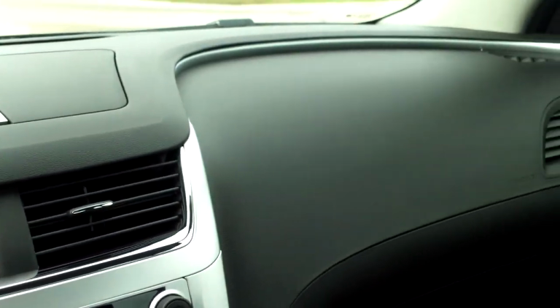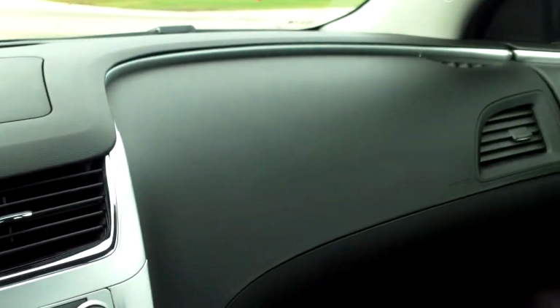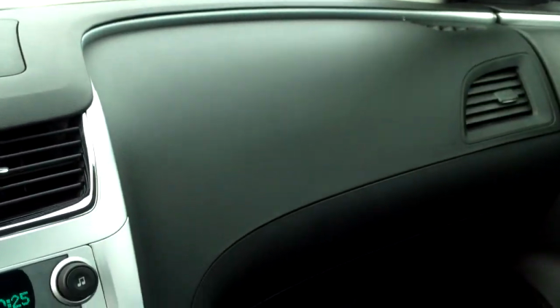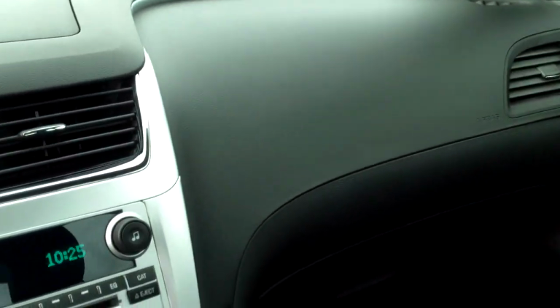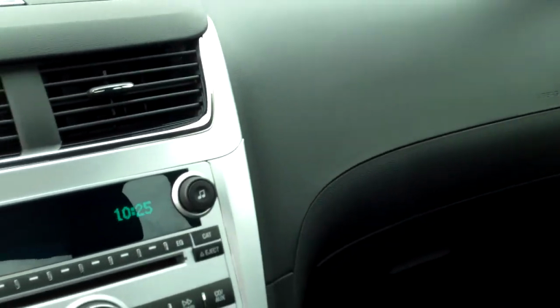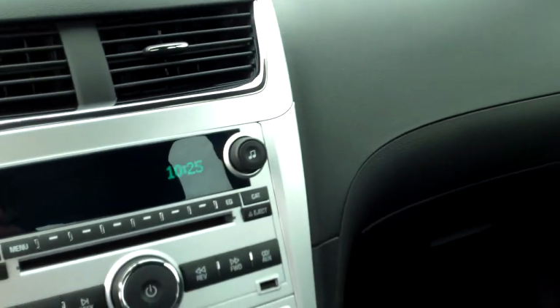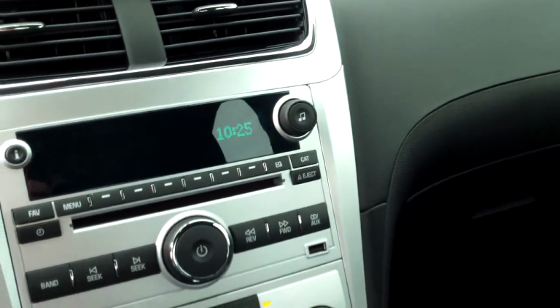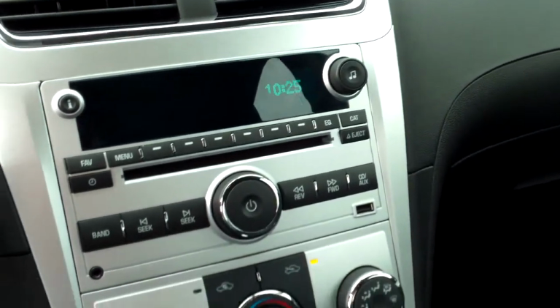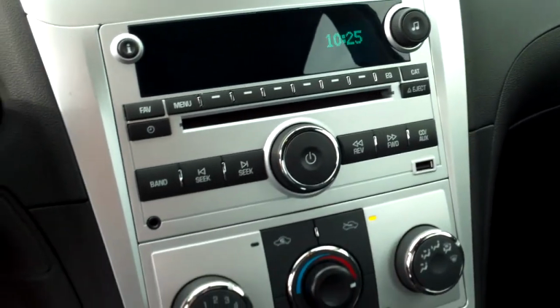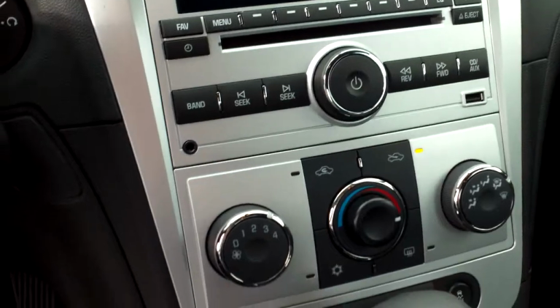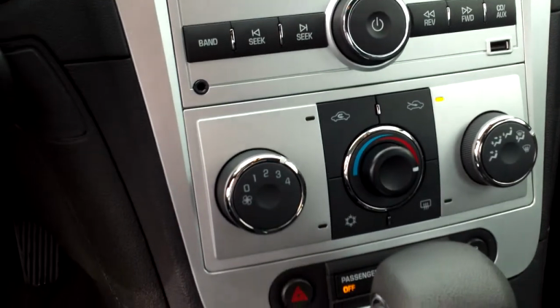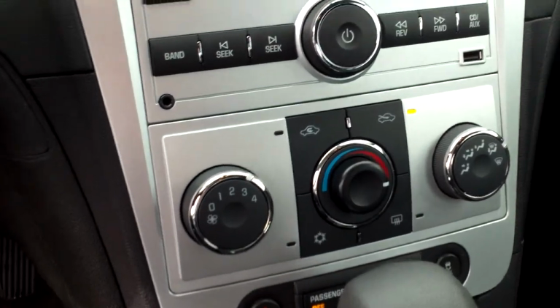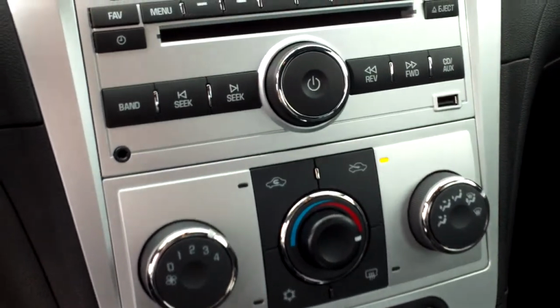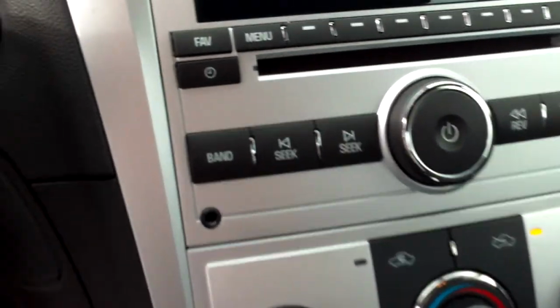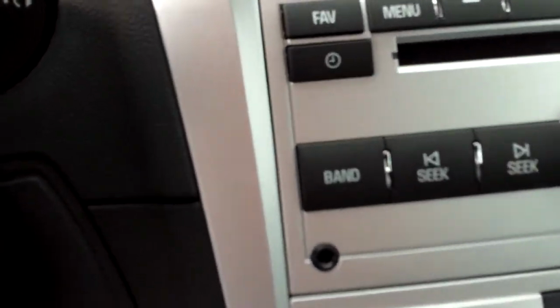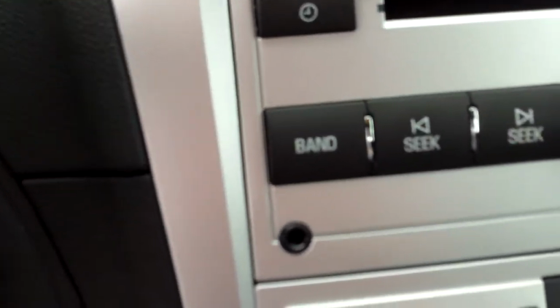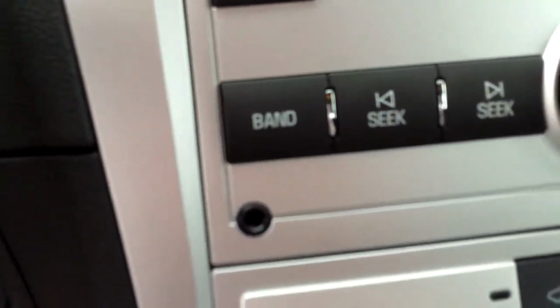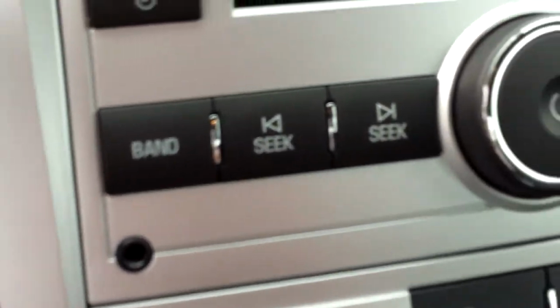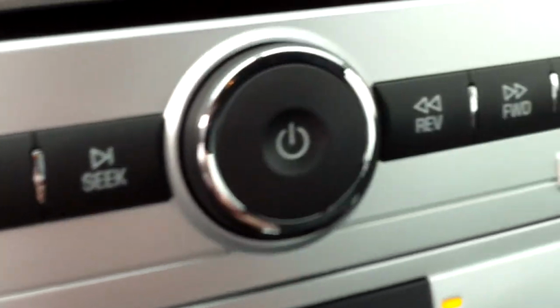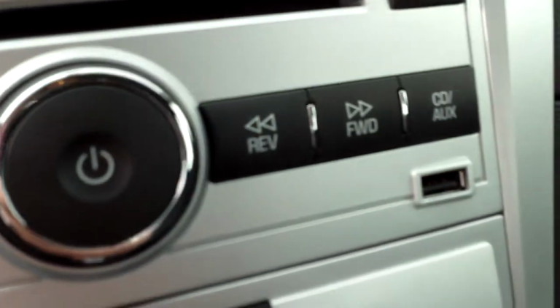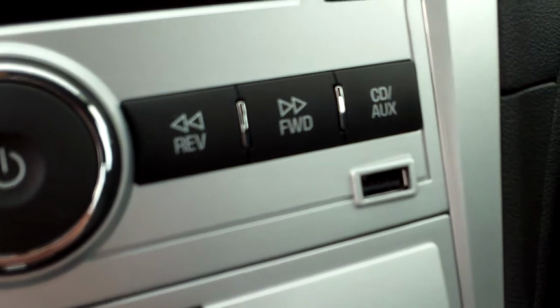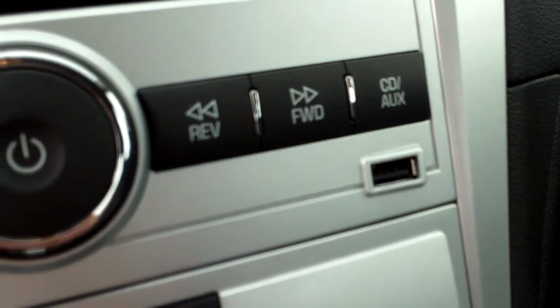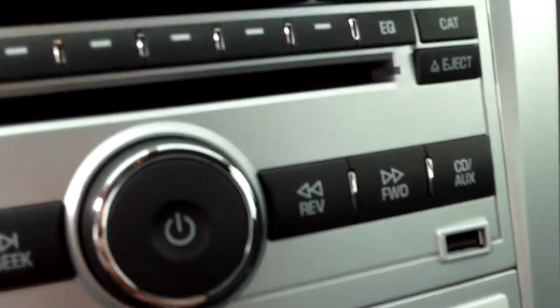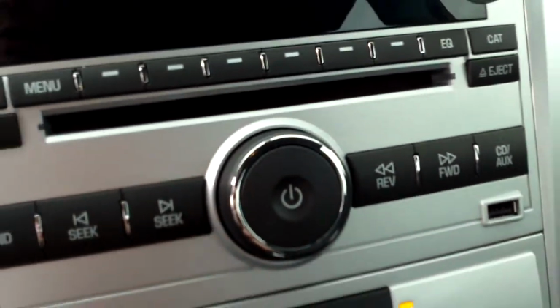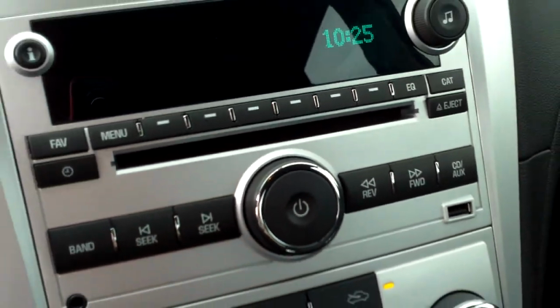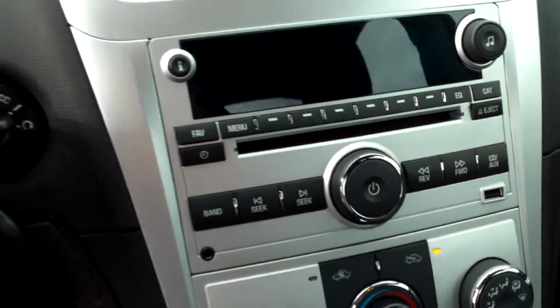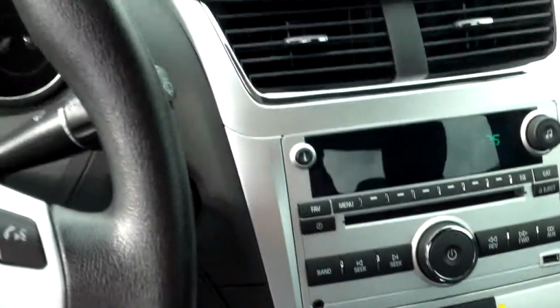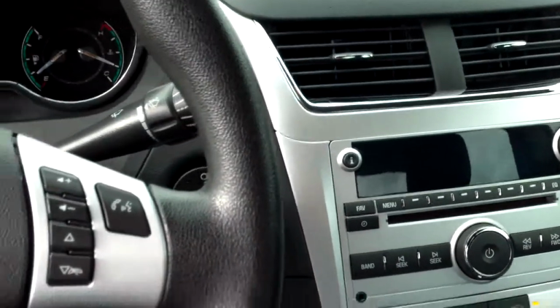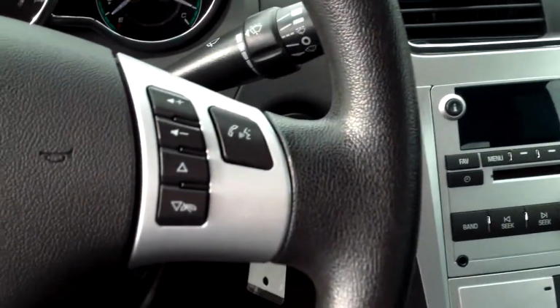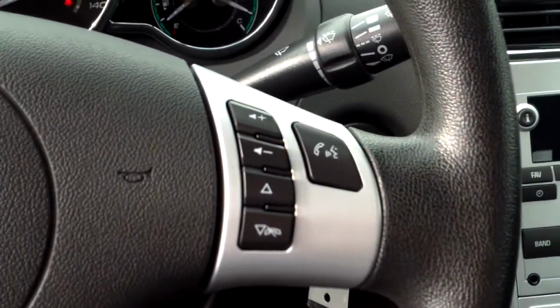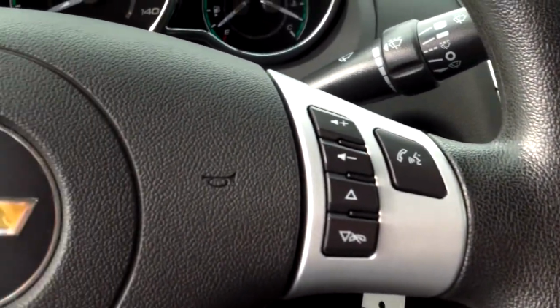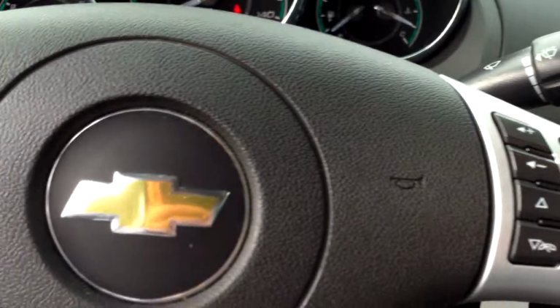See this beautiful interior — black with silver trim. AM-FM radio with auxiliary jack and USB port, very easy phone and iPod hookup, and steering wheel controls.